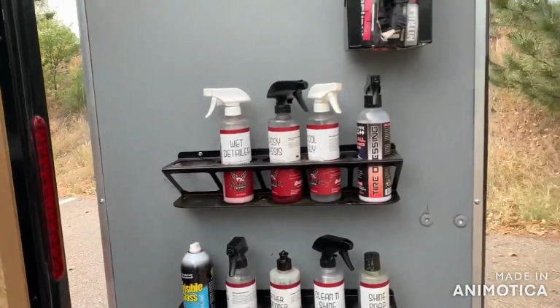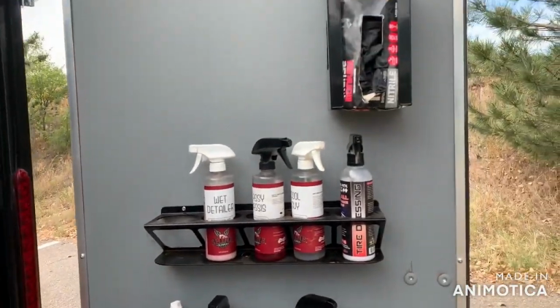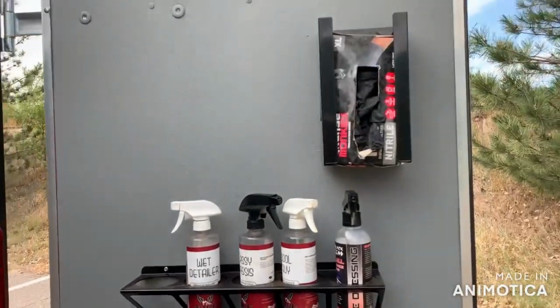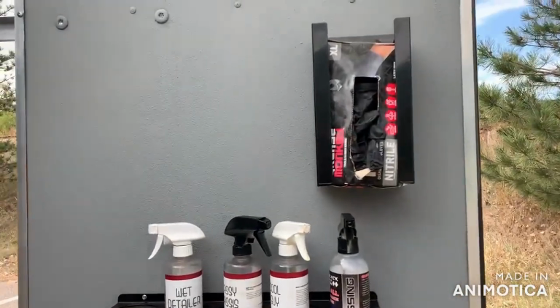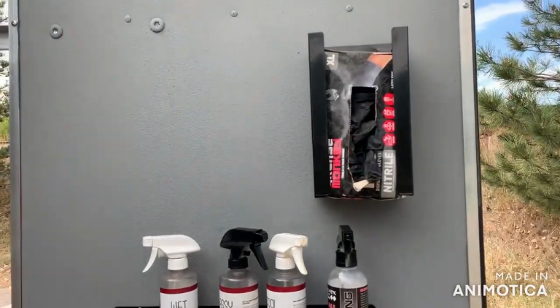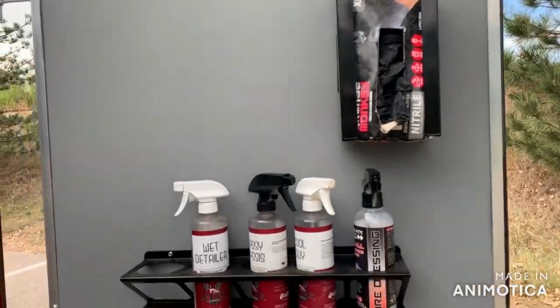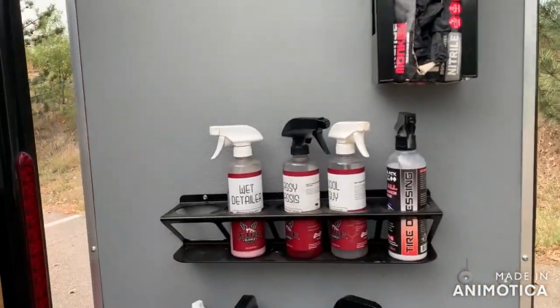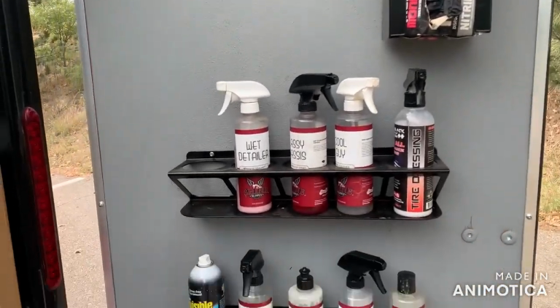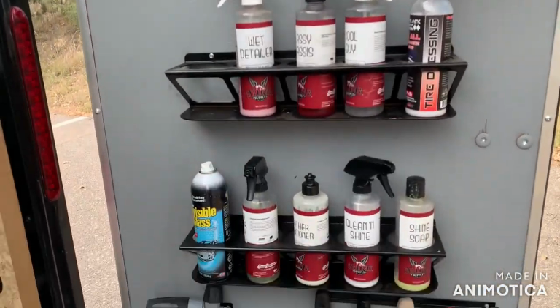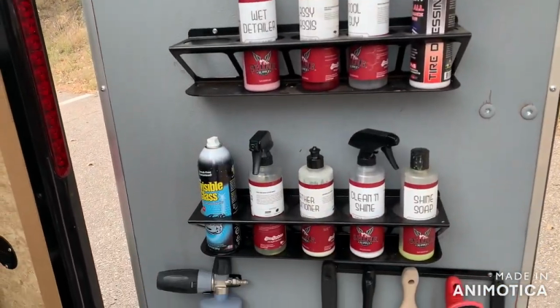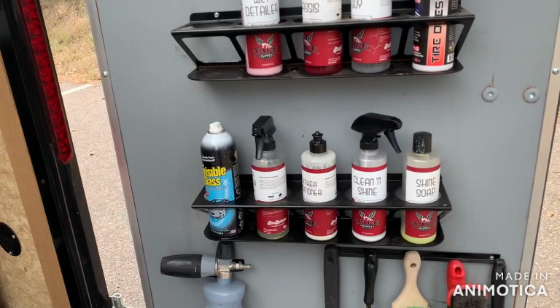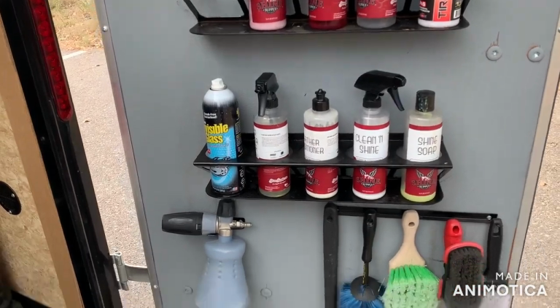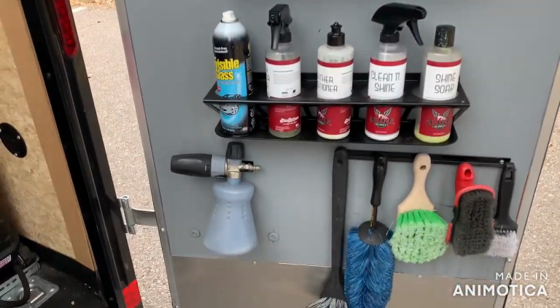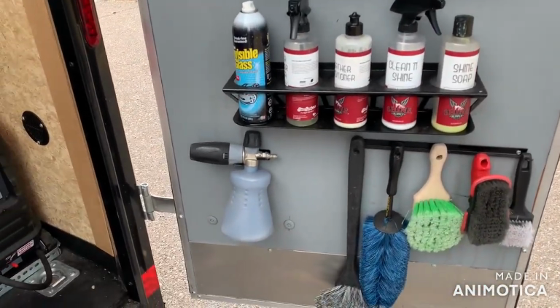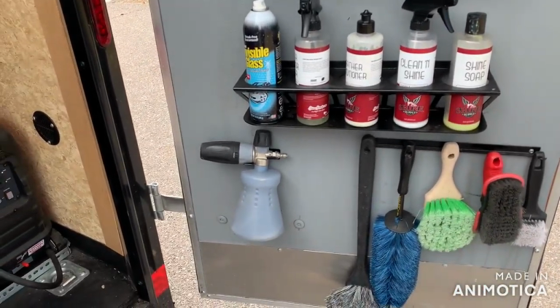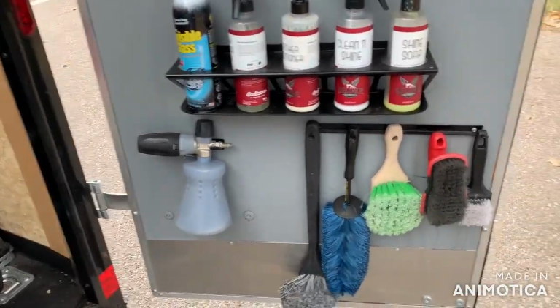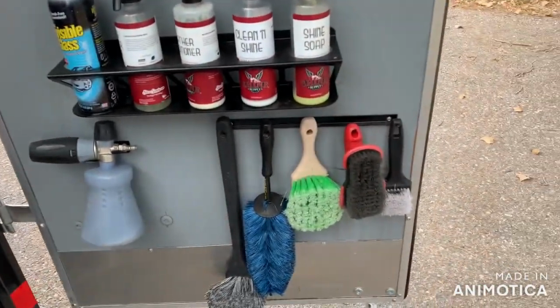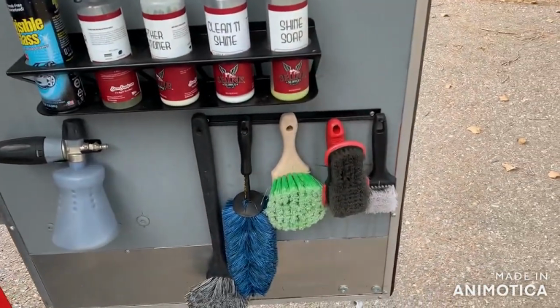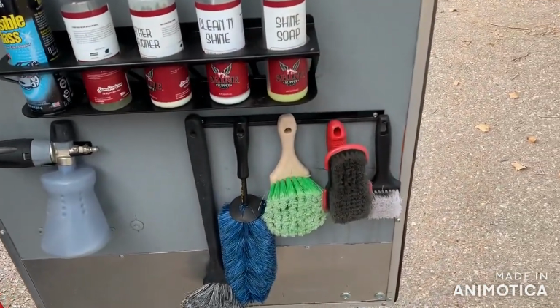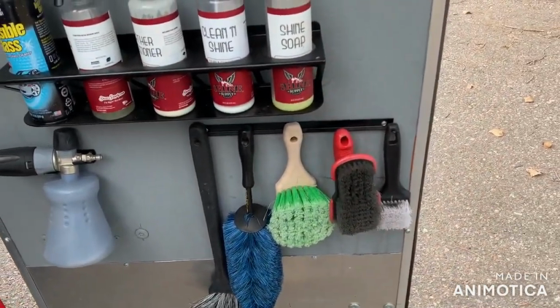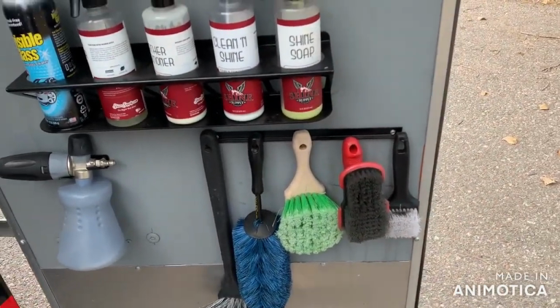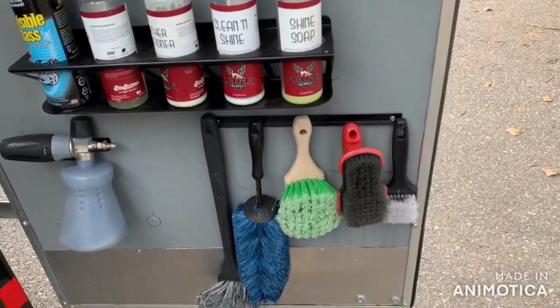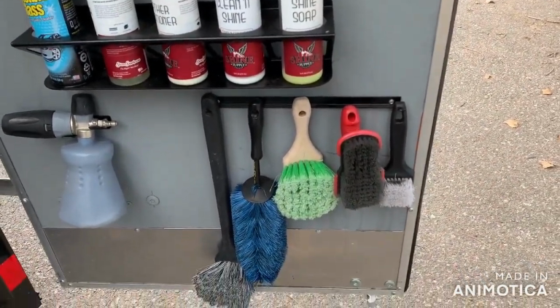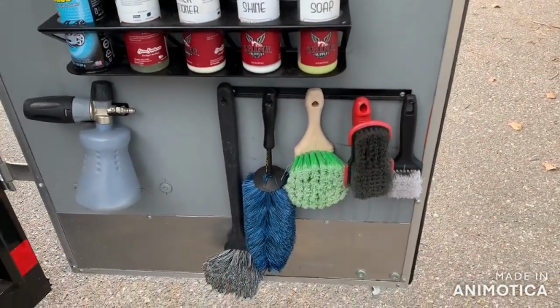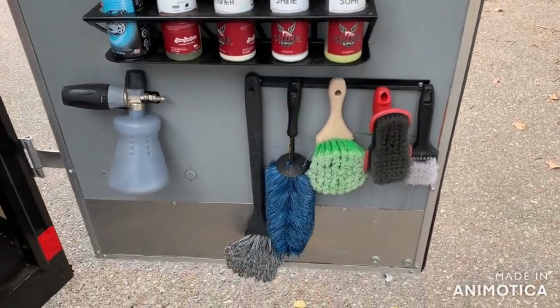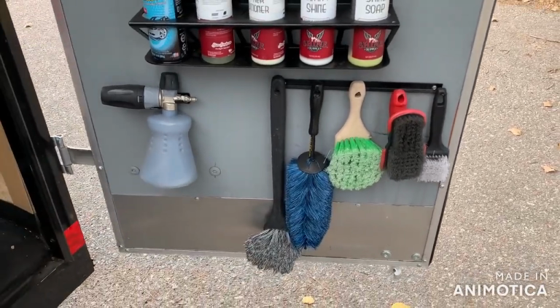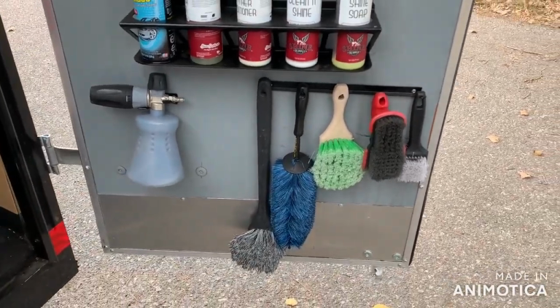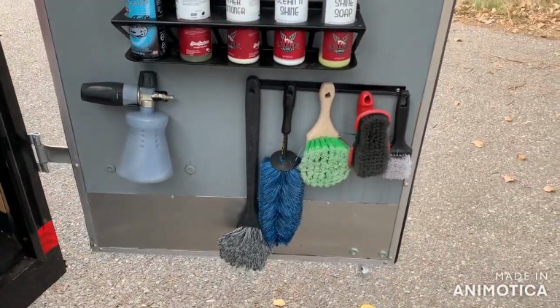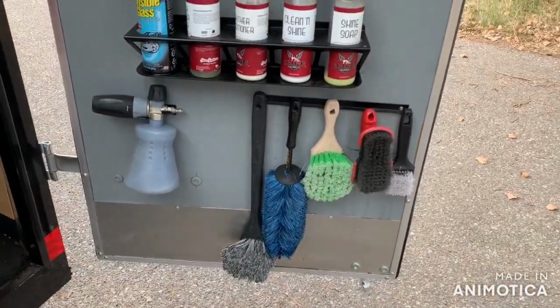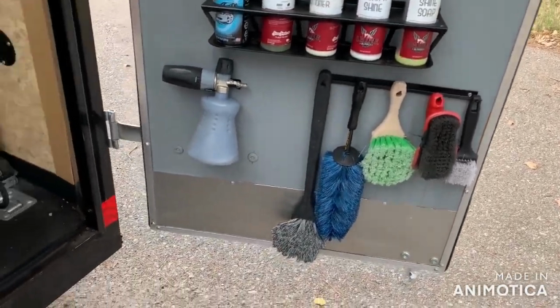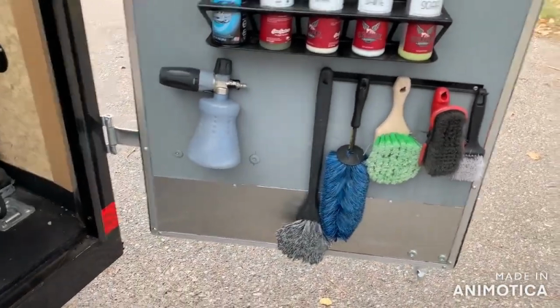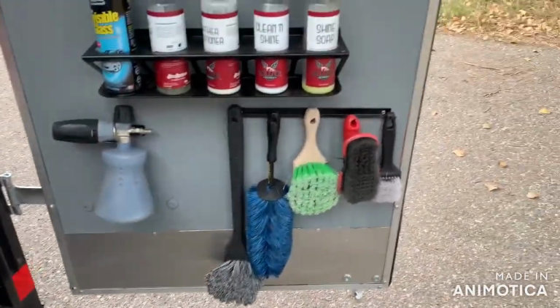I've got a glove holder, bottle rack, another bottle rack, and there's my foam cannon. This is just a few of the brushes I carry. I usually put the brushes that need drying right there and just leave them.